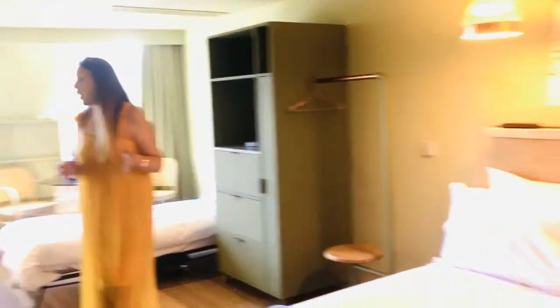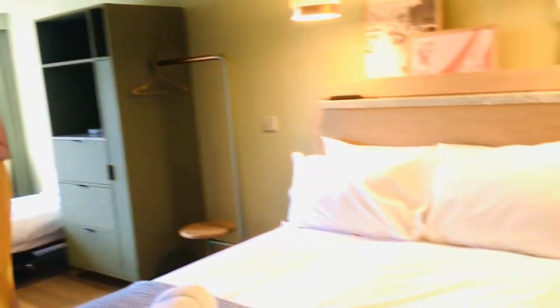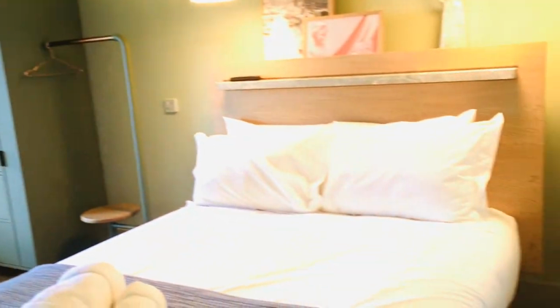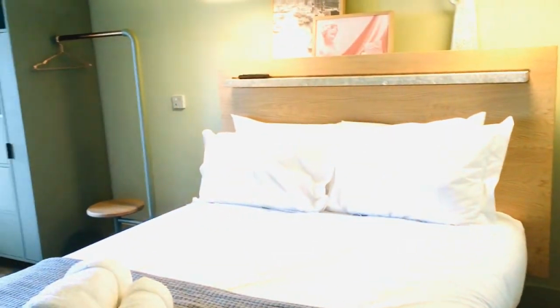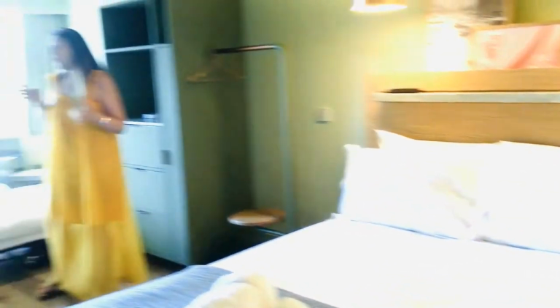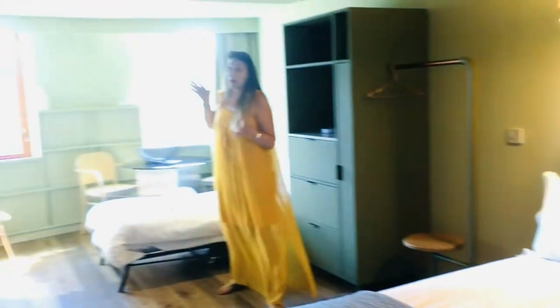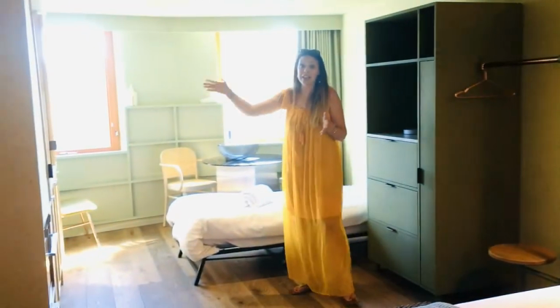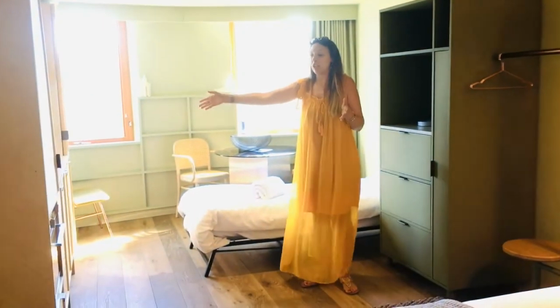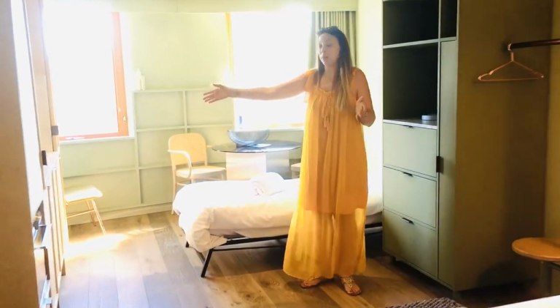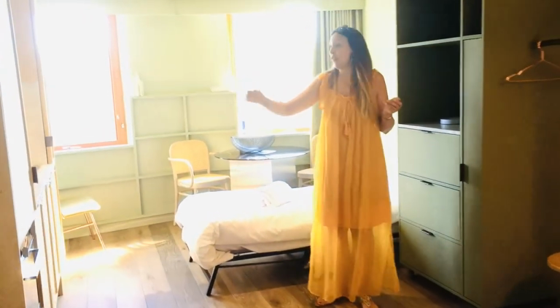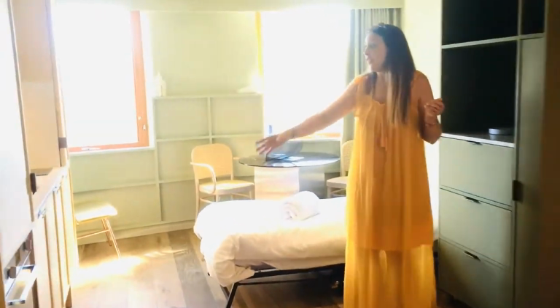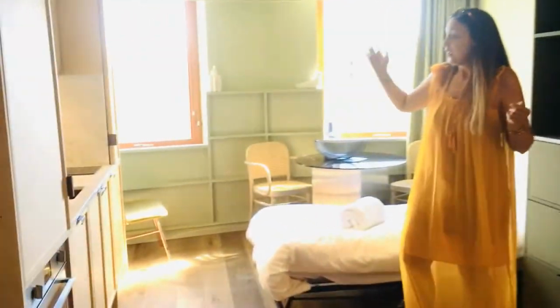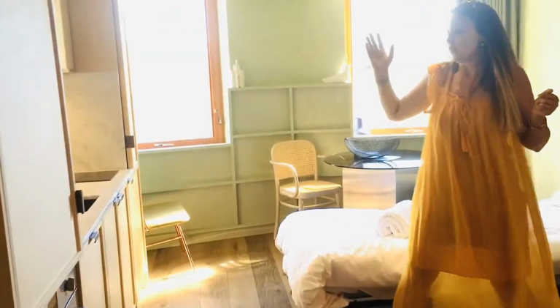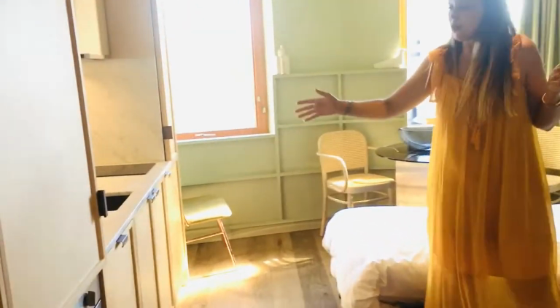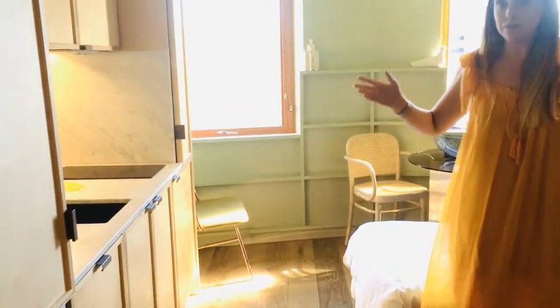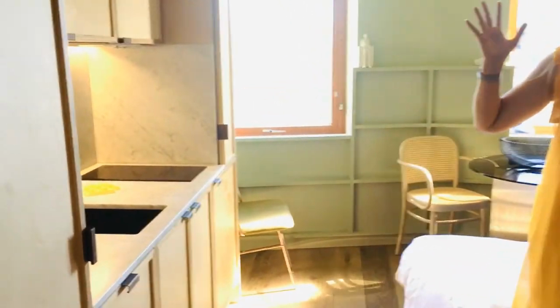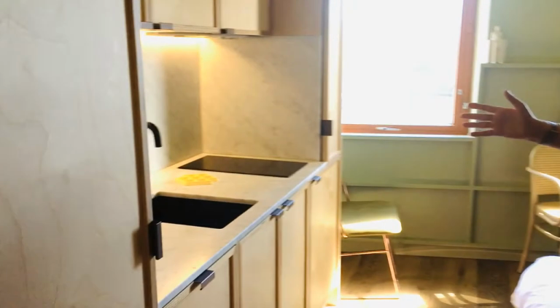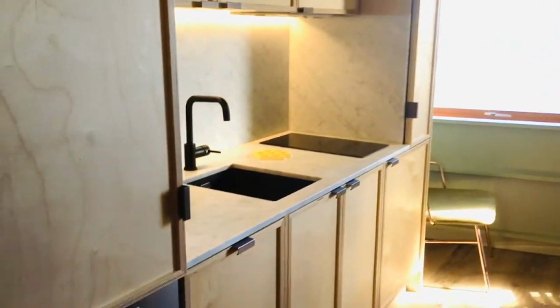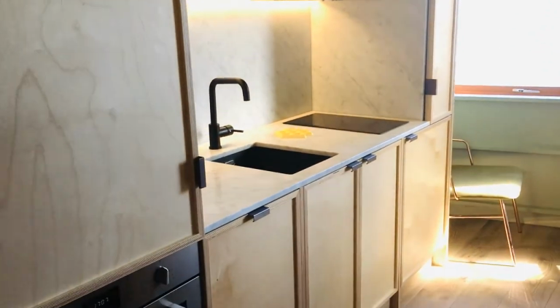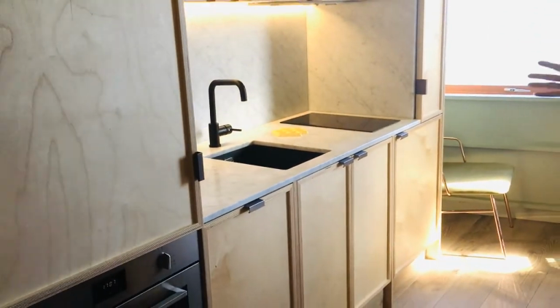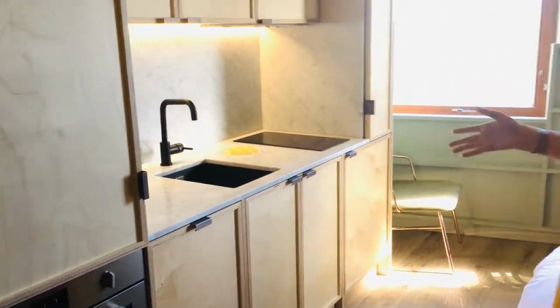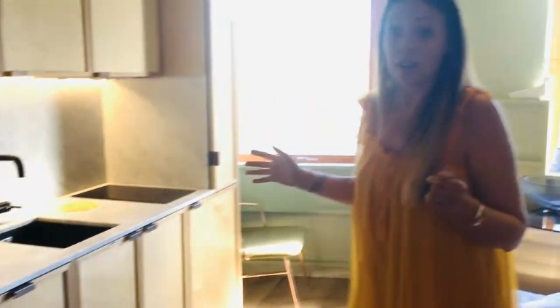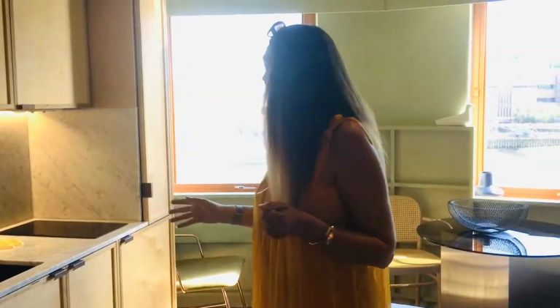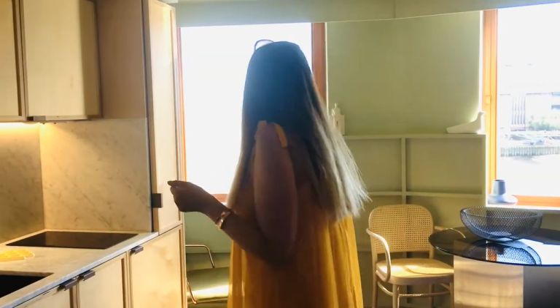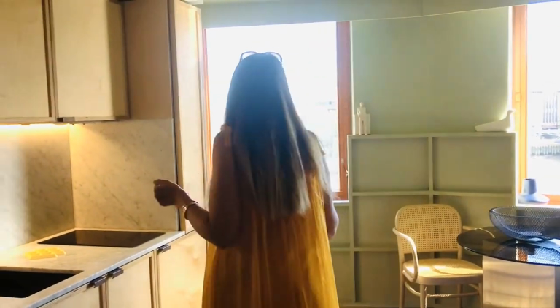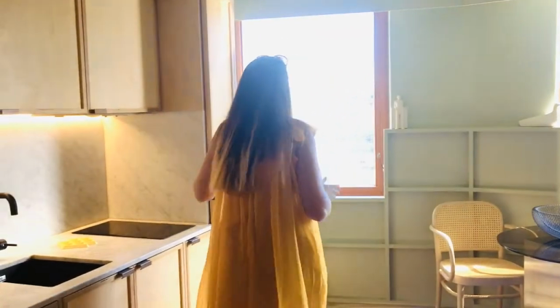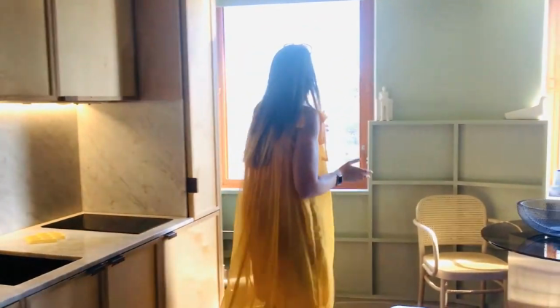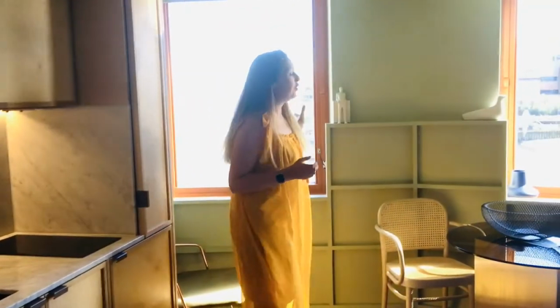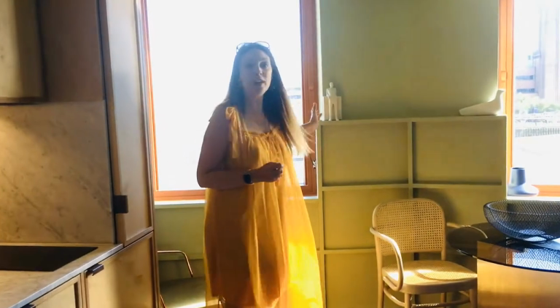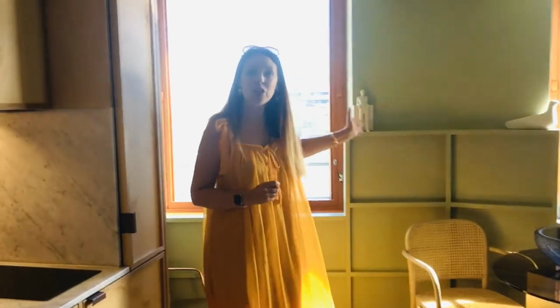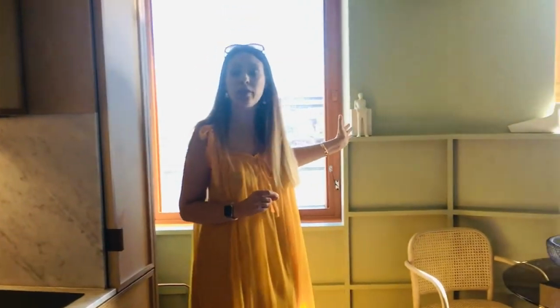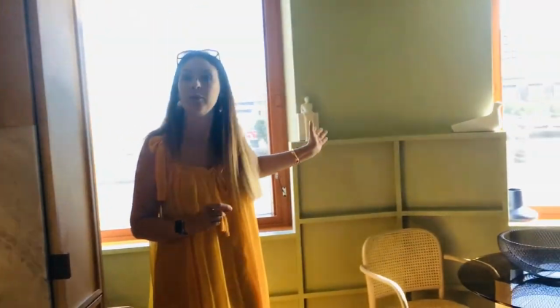It also has a full working kitchen complete with oven, kettle, and sink, so perfect for those longer stays. And you can't beat the view — it's literally on the River Thames.